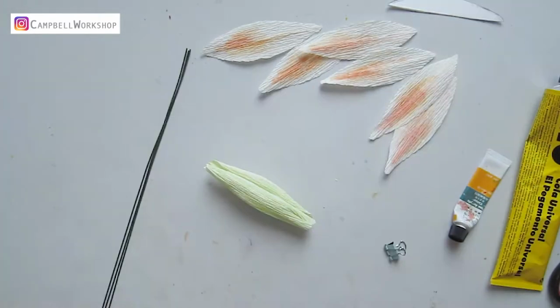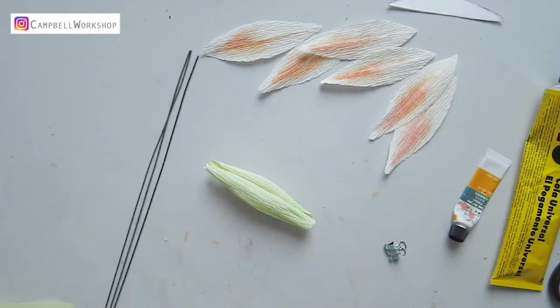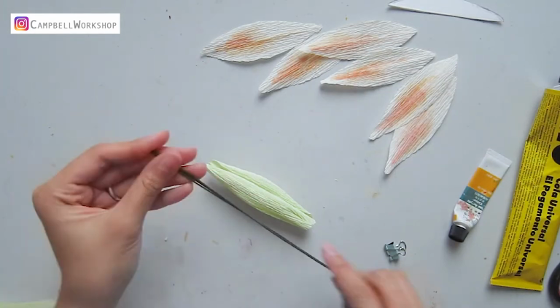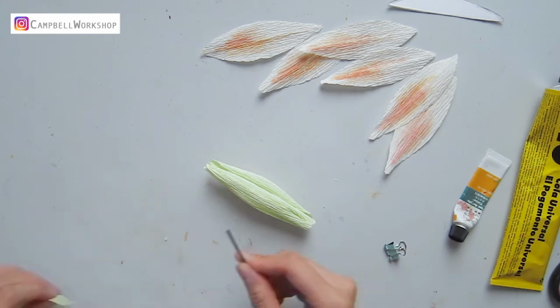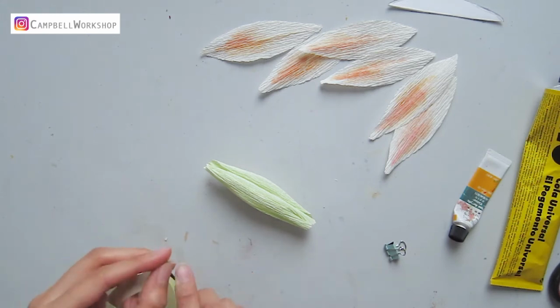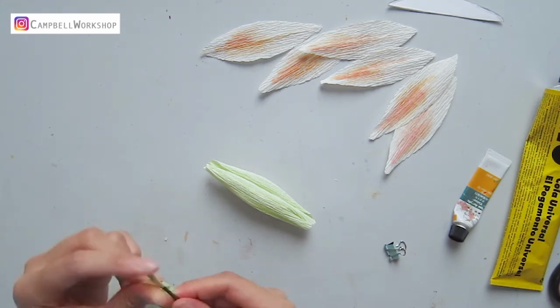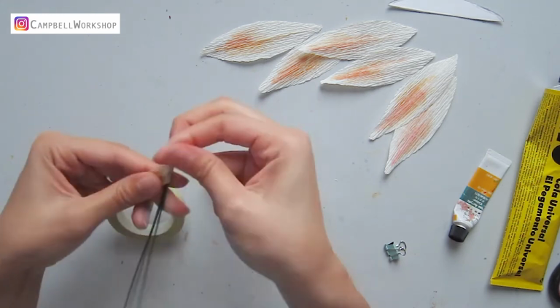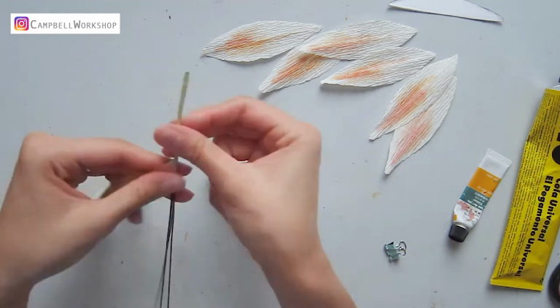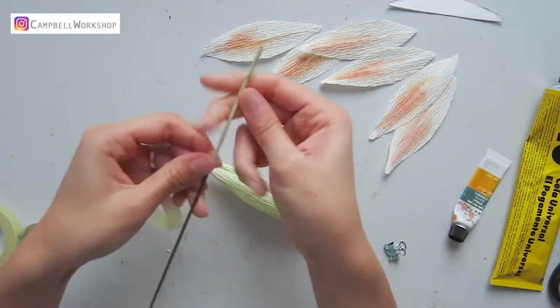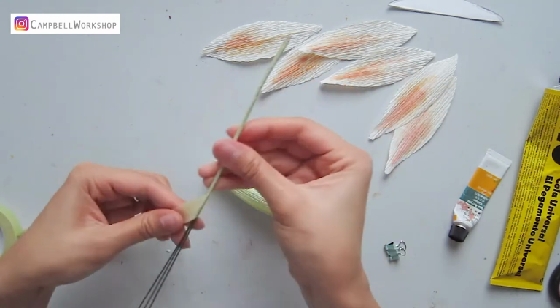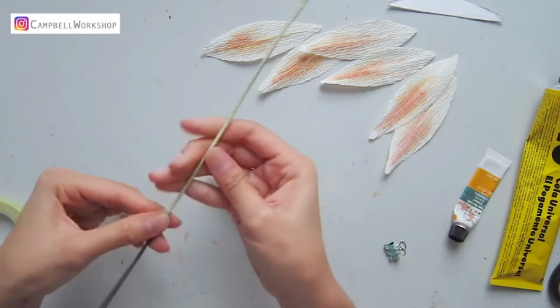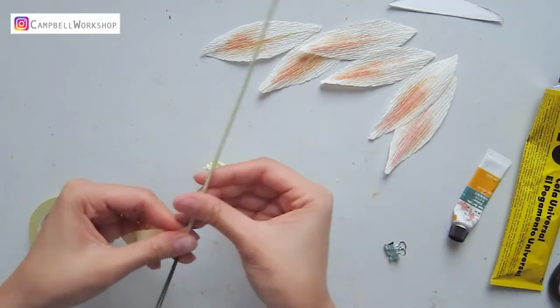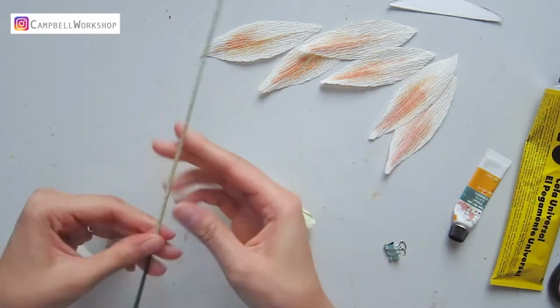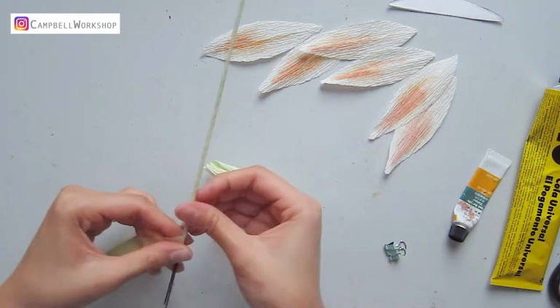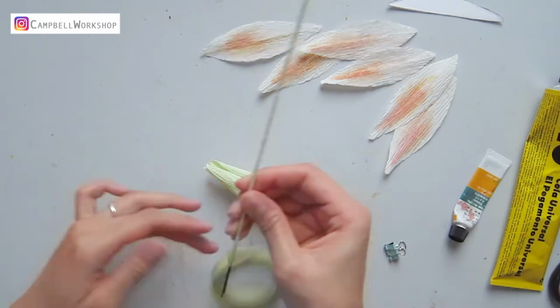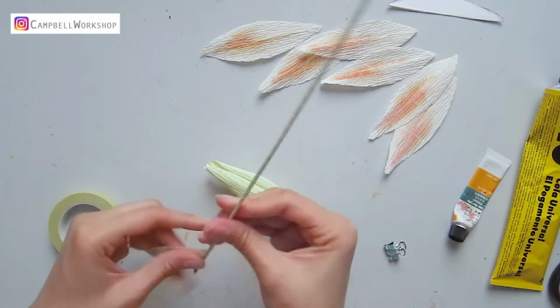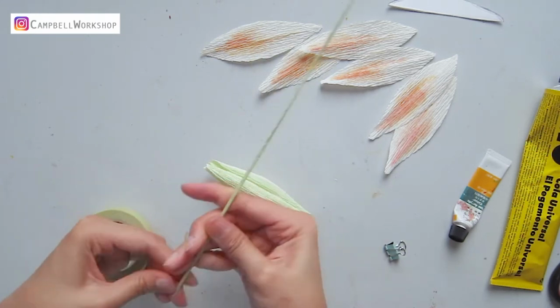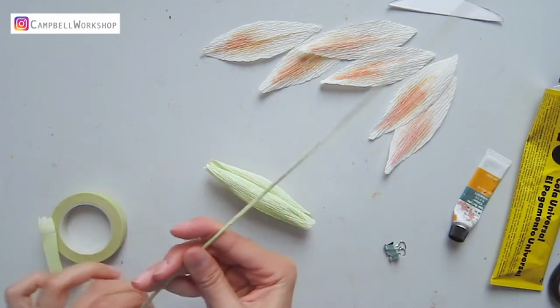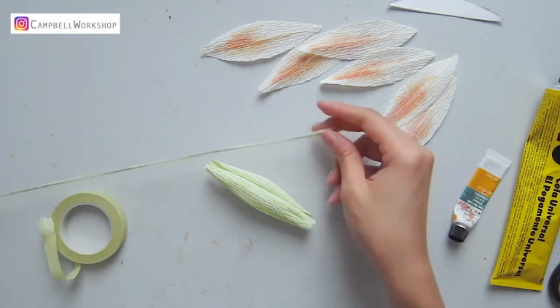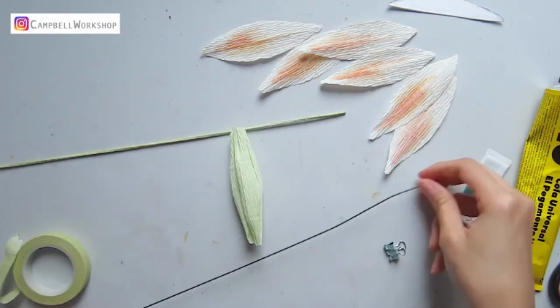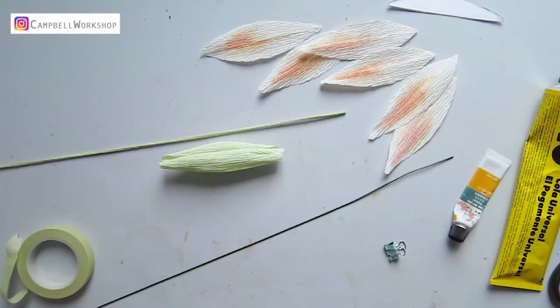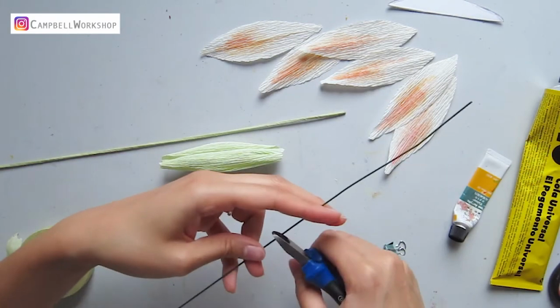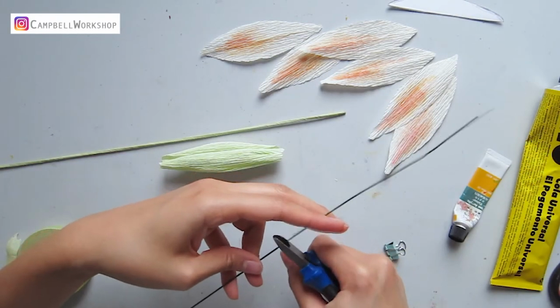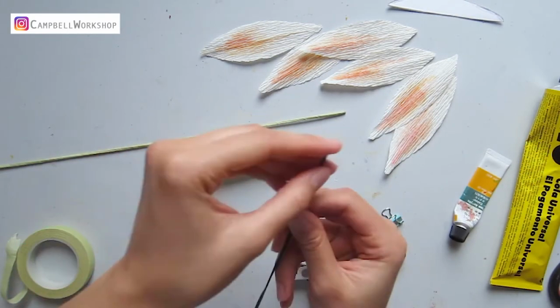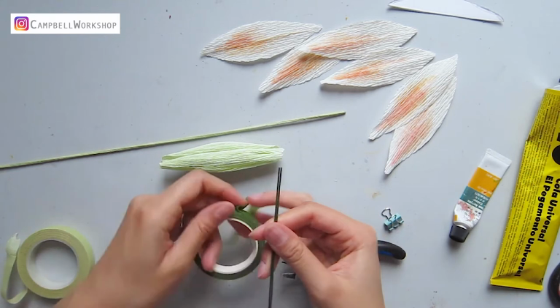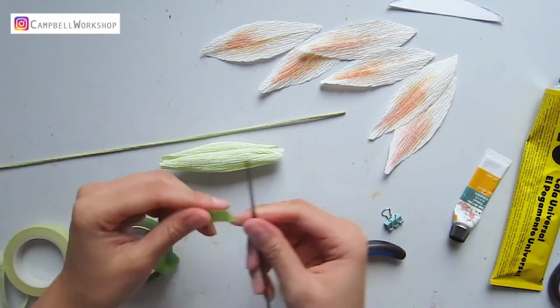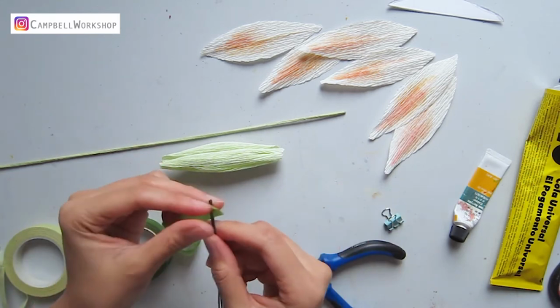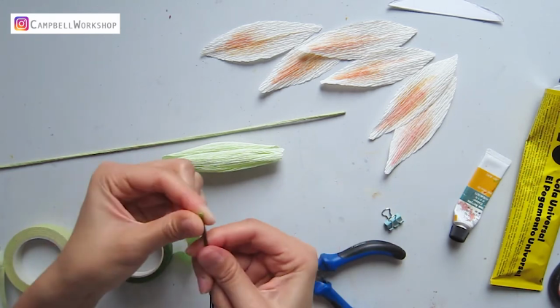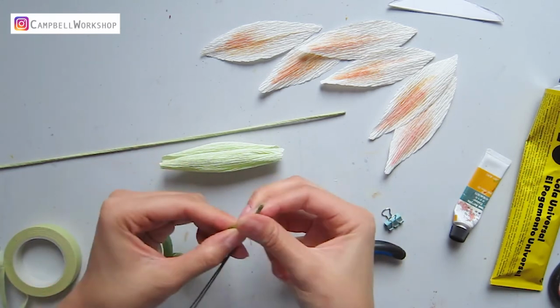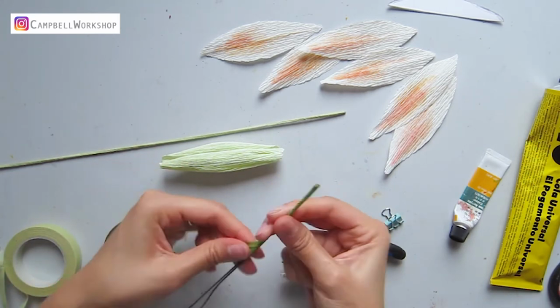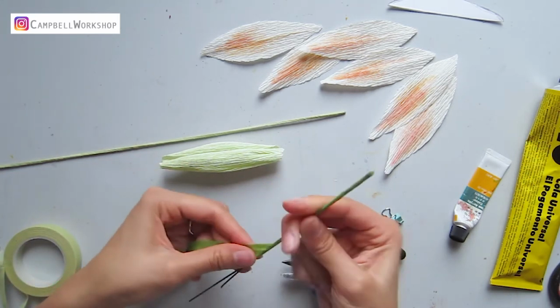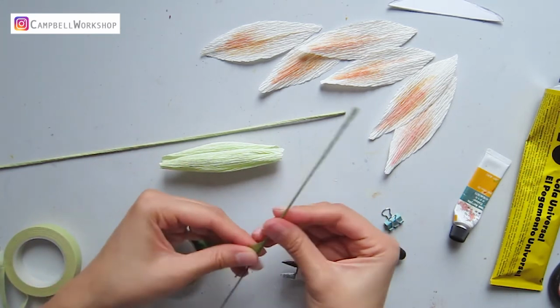Take out three 18 gauge wires and wrap them together with the light green flower tape. Next, get another 18 gauge wire, cut it in half and wrap them with green flower tape.